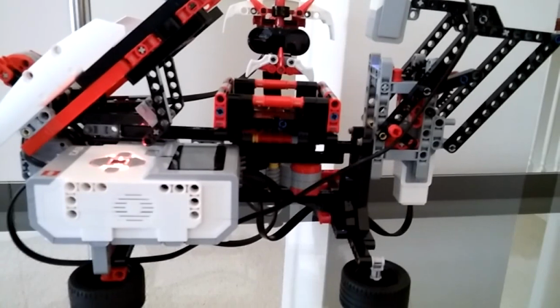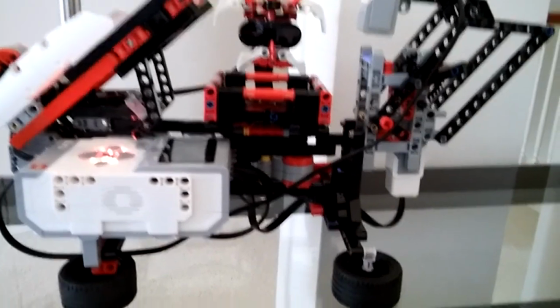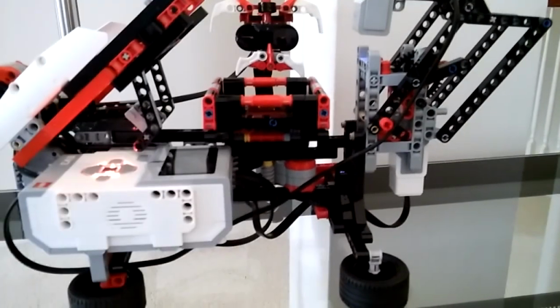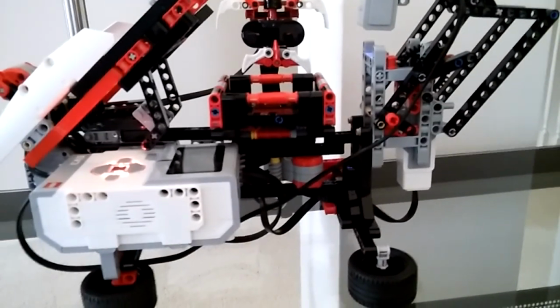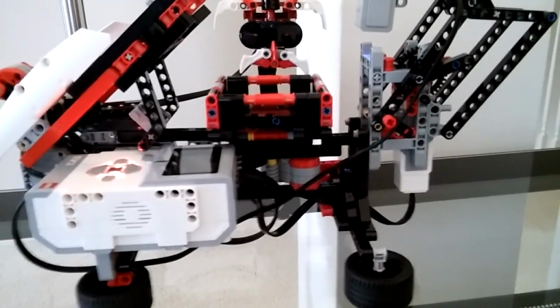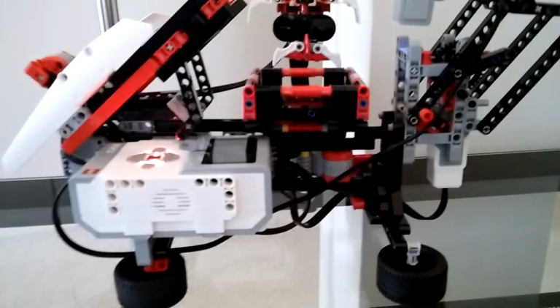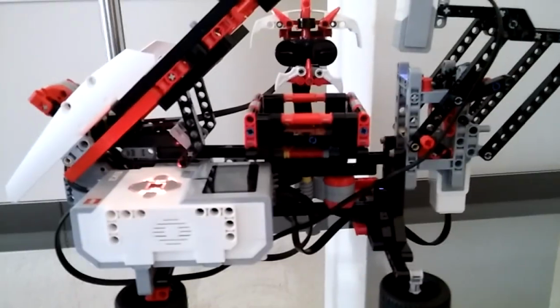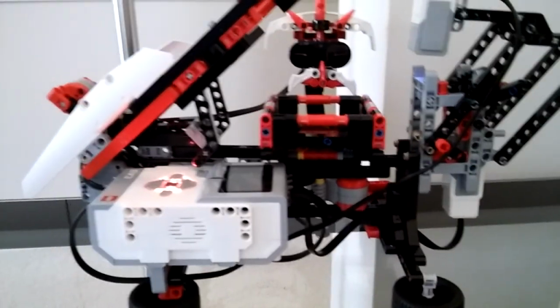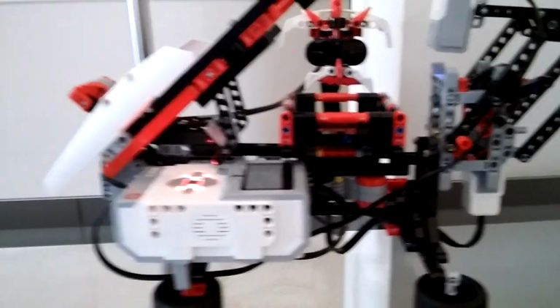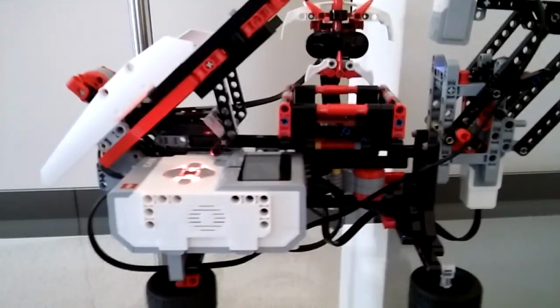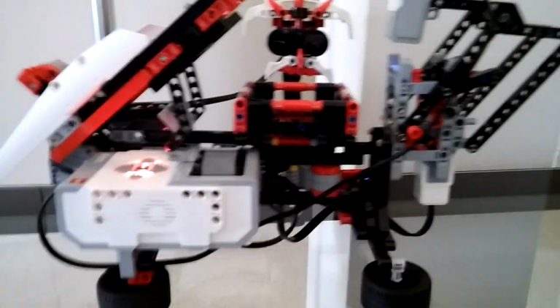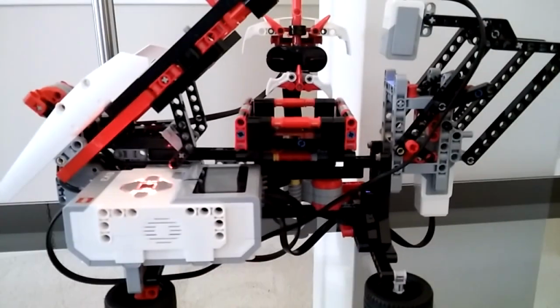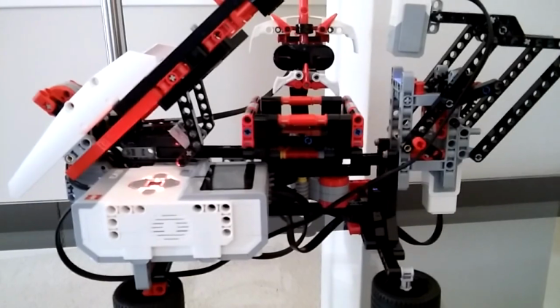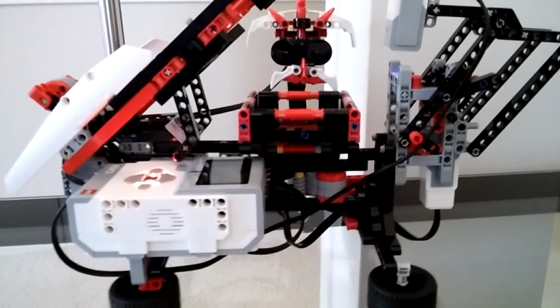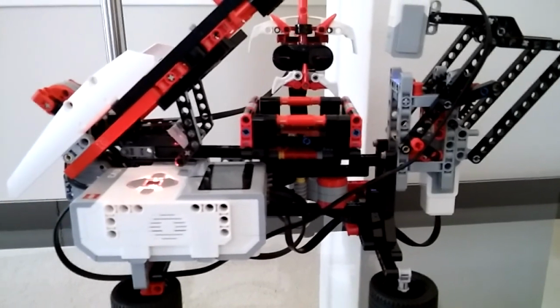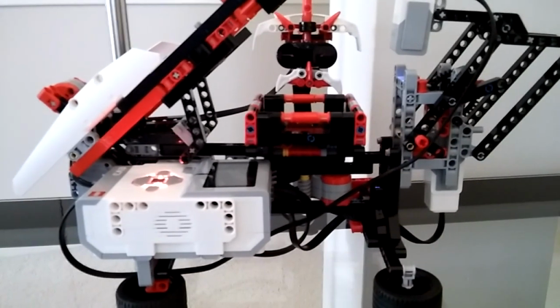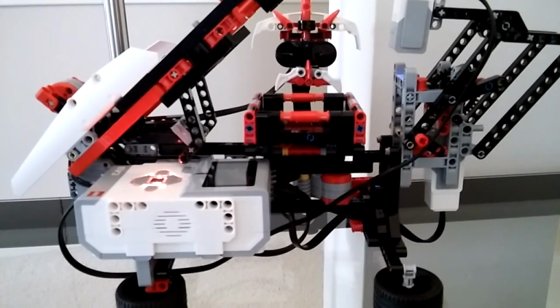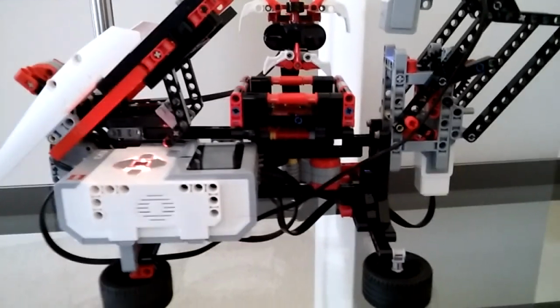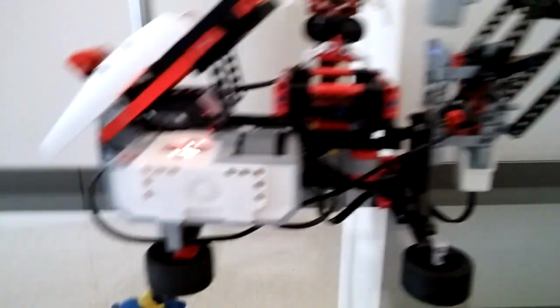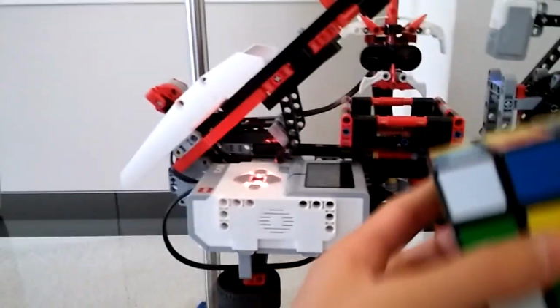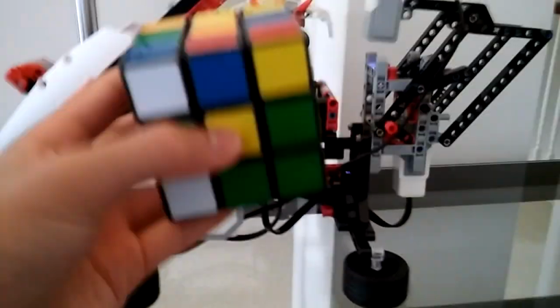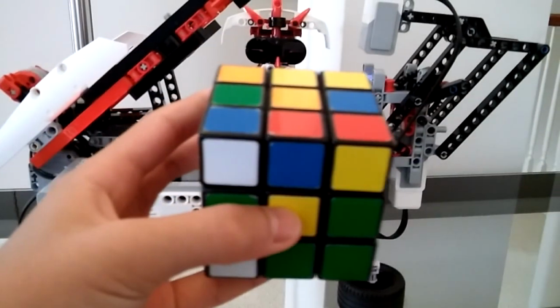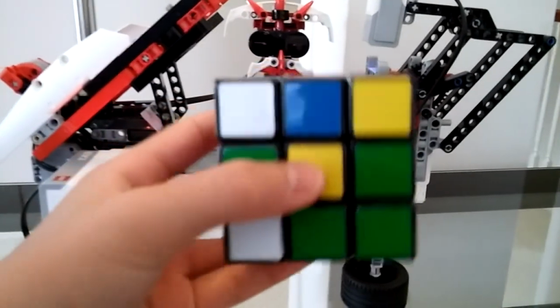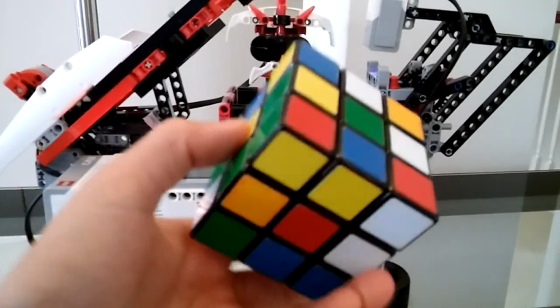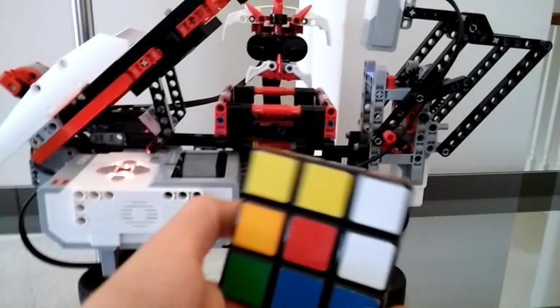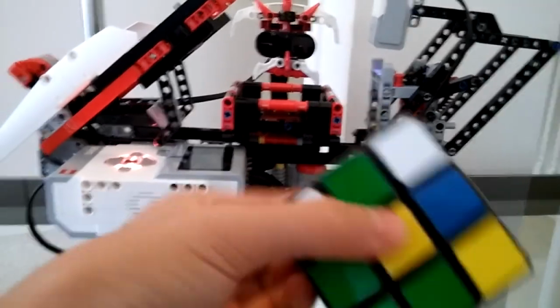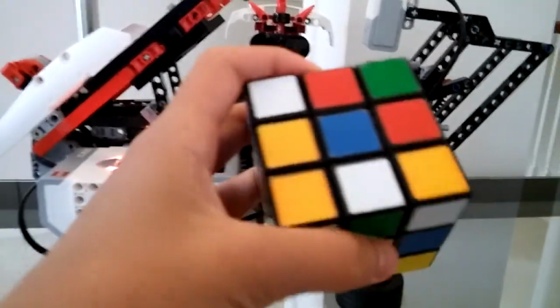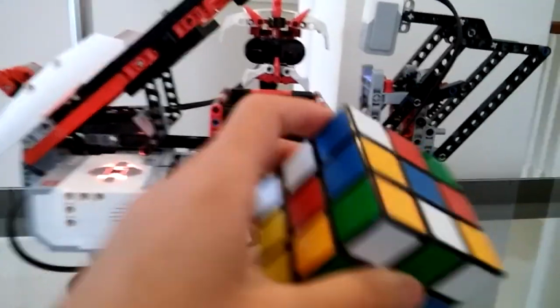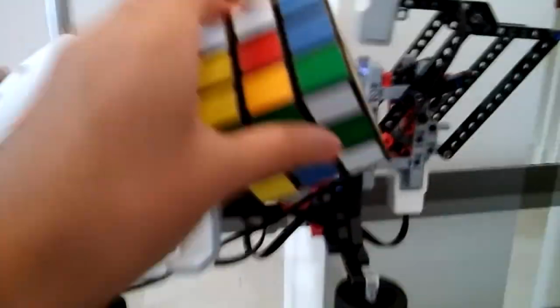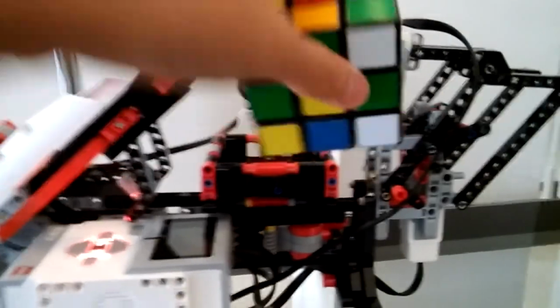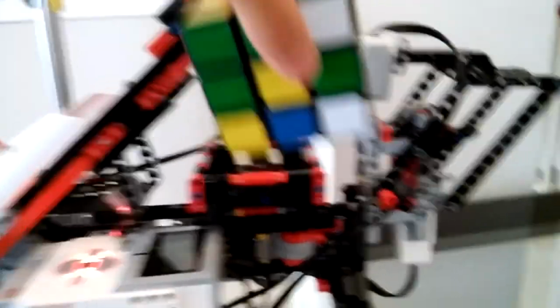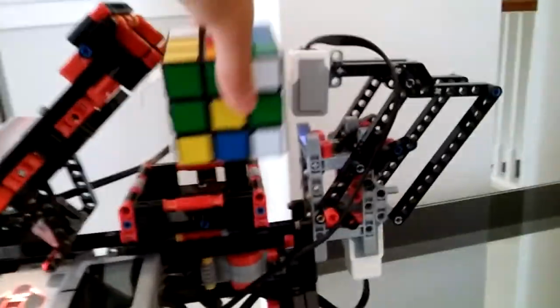Gentlemen, this is the Rubik's Cube solver, and you're watching this on Leon's channel. You can see that this is a mixed up Rubik's Cube, and let's see it solved.